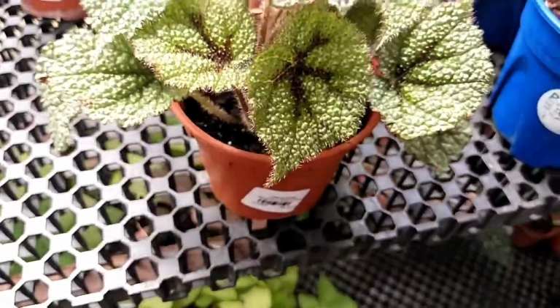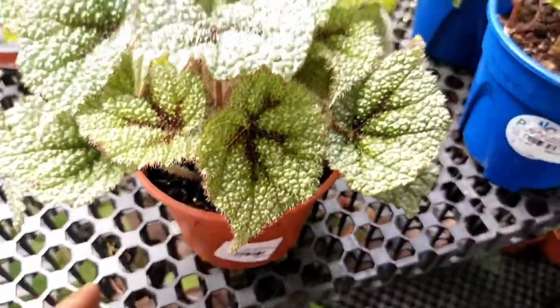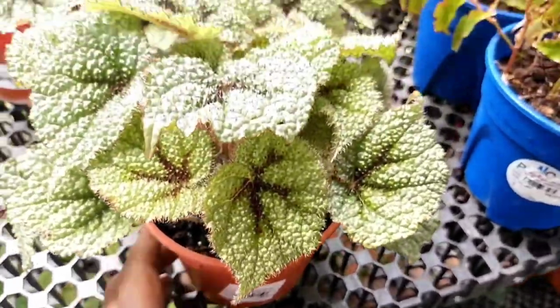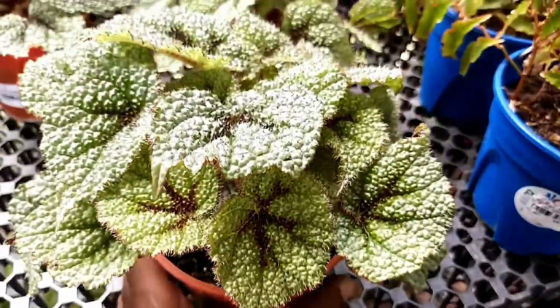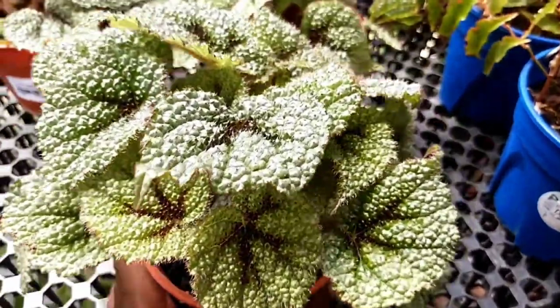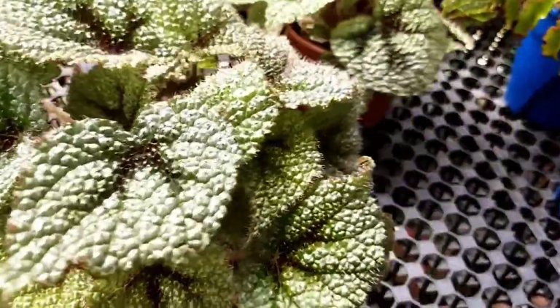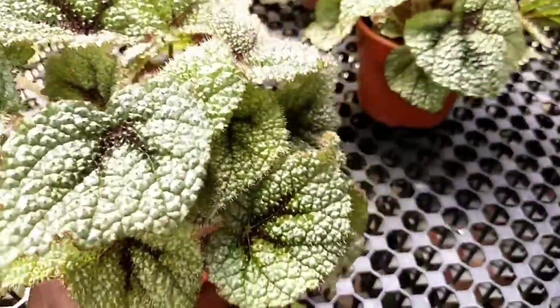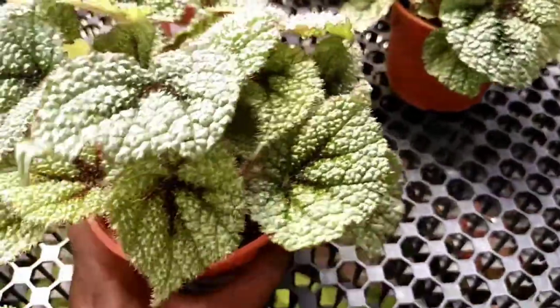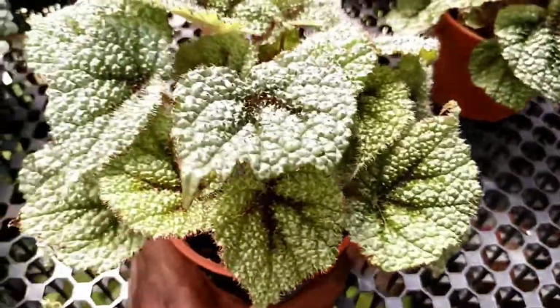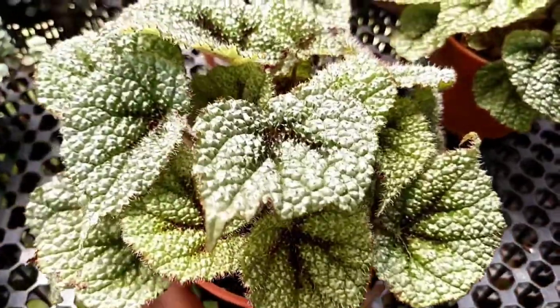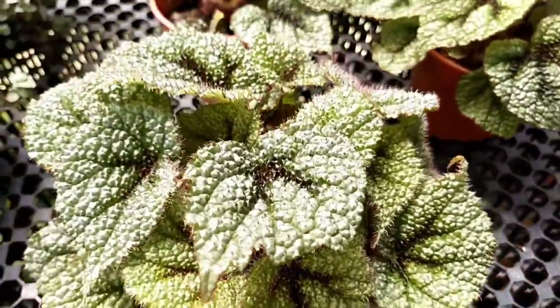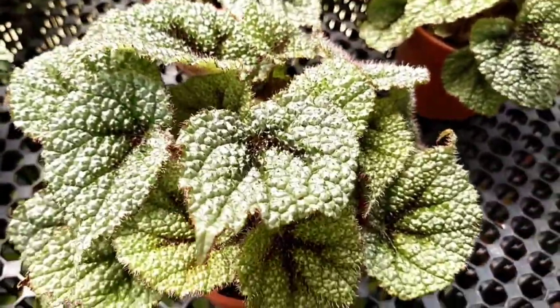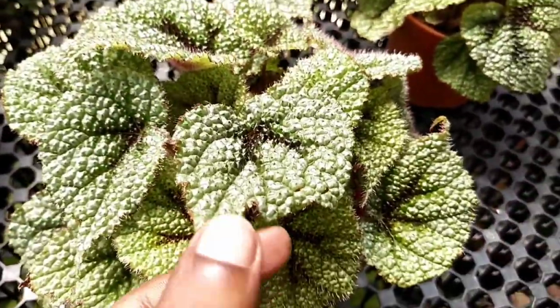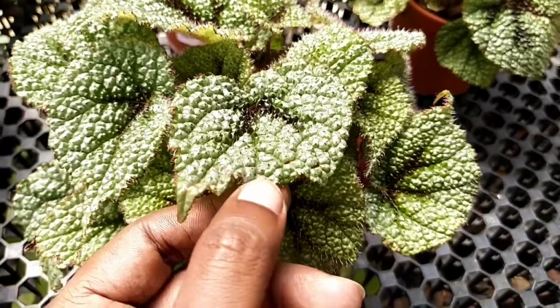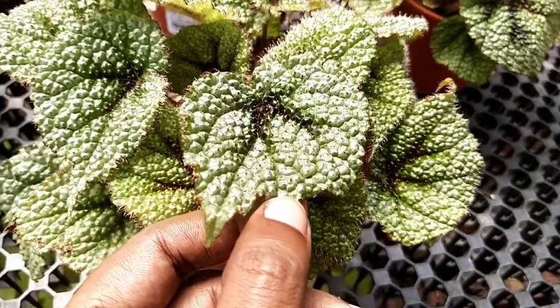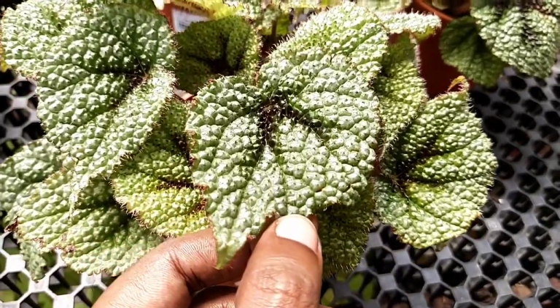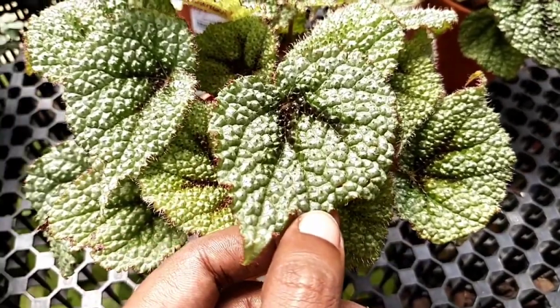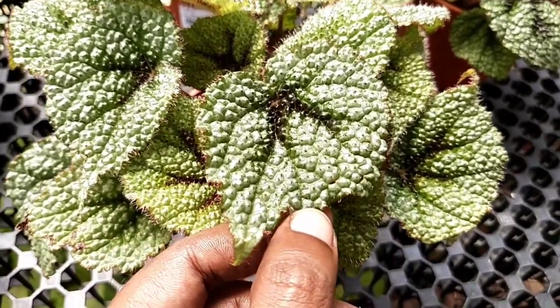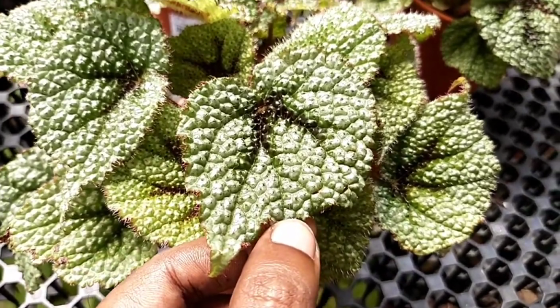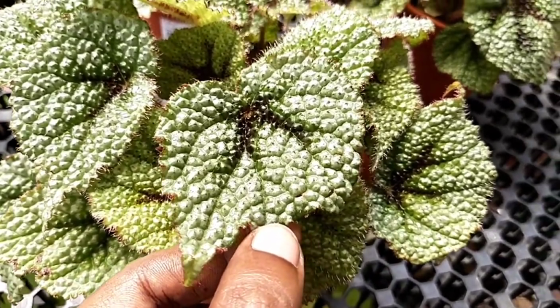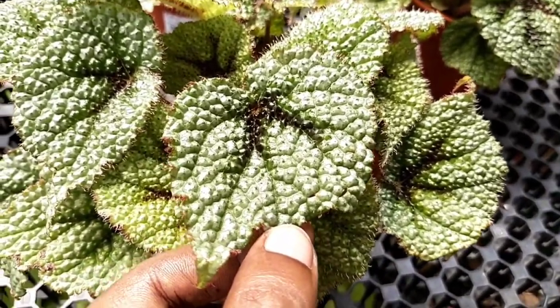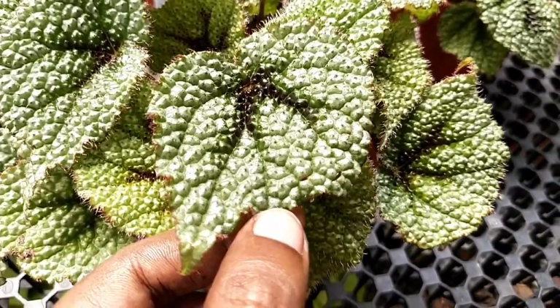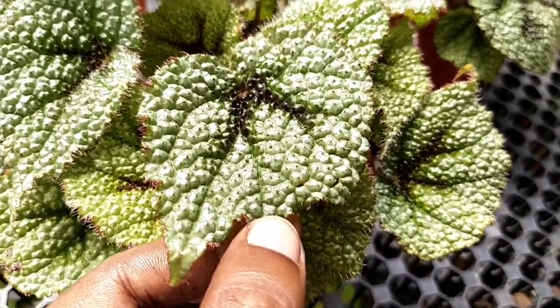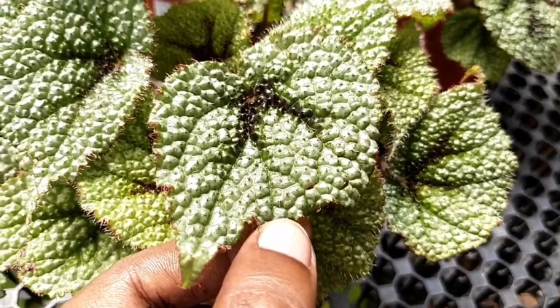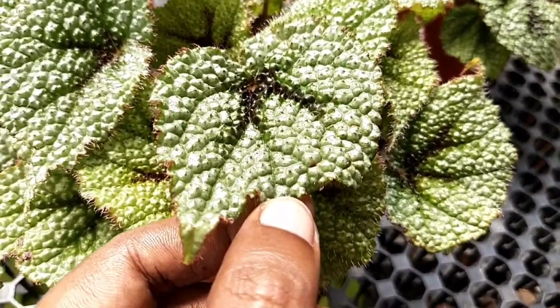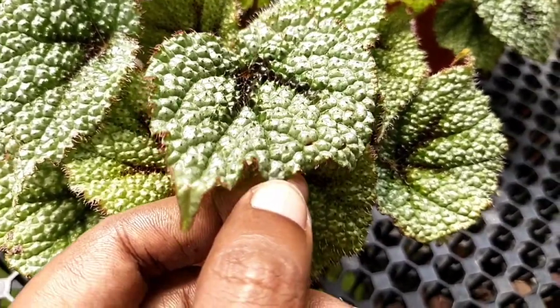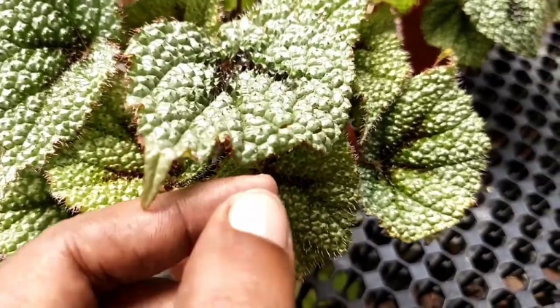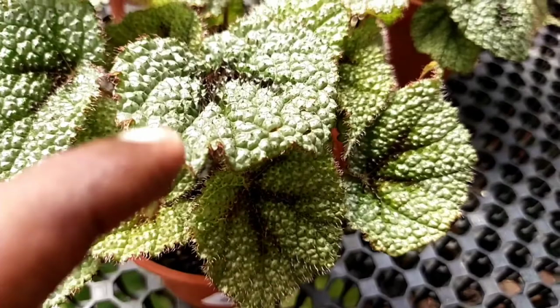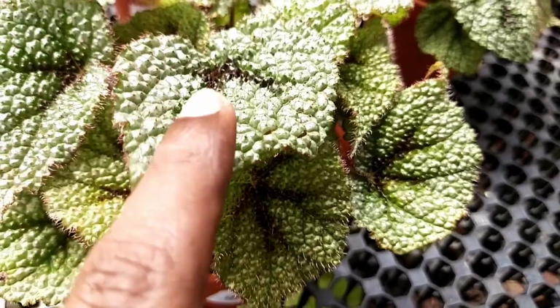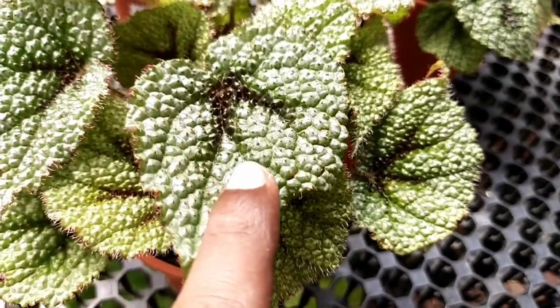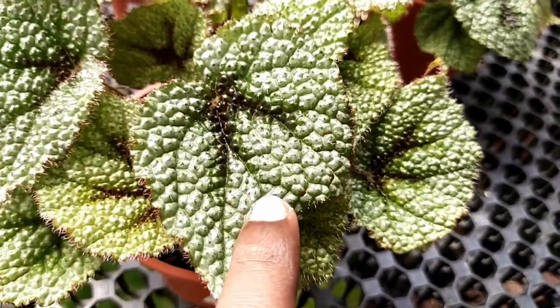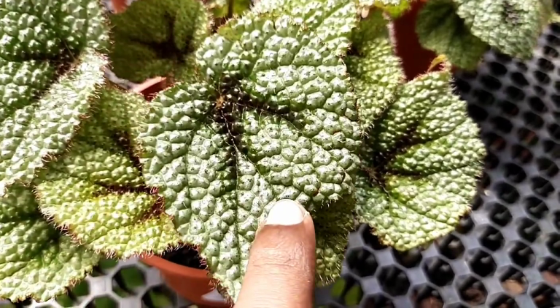Hello, welcome to Garden Chronicles. My name is James David, and in today's video I want to talk about this particular type of begonia known as iron cross begonia. Sit back and enjoy the show.